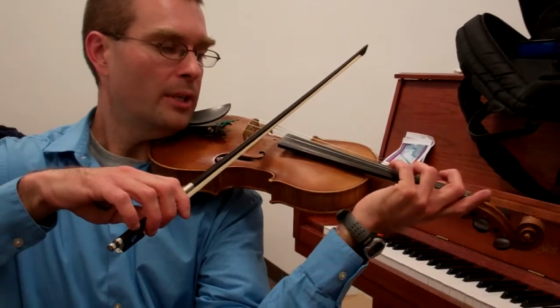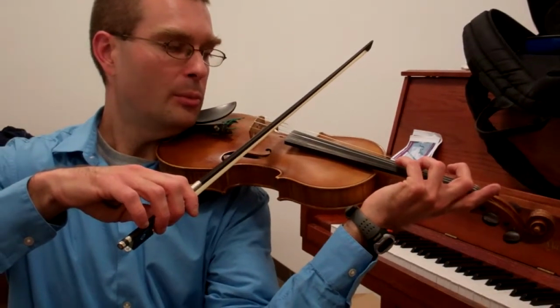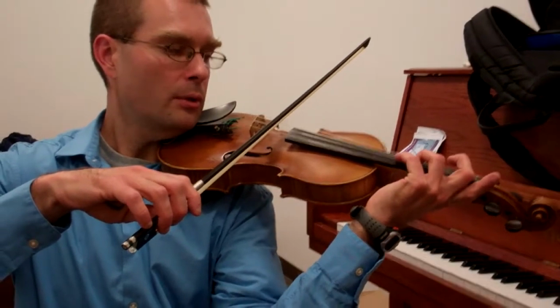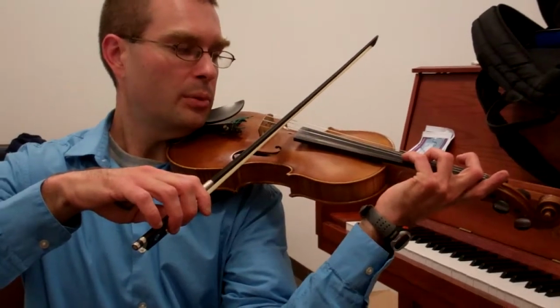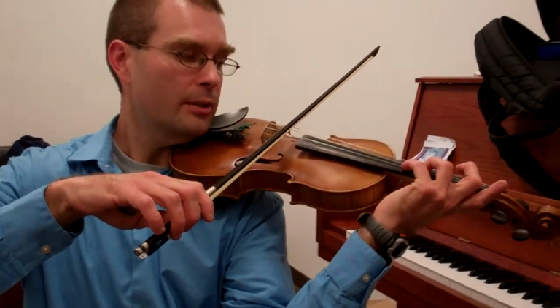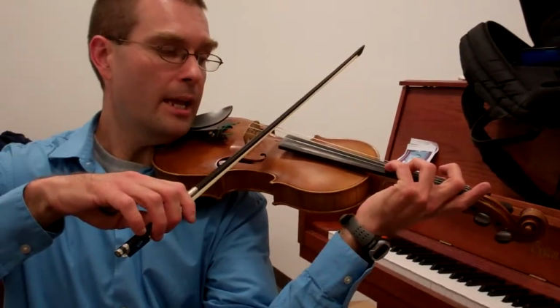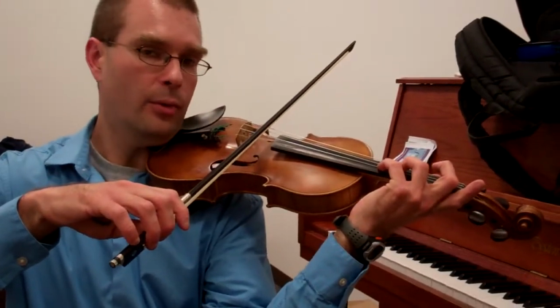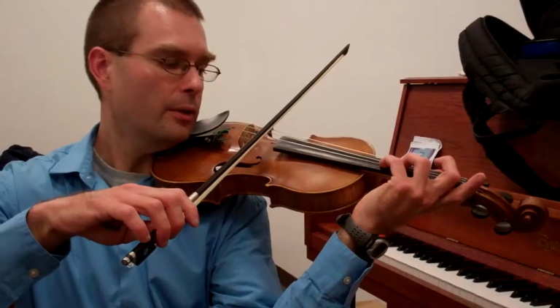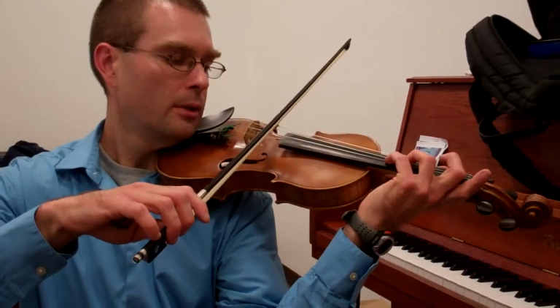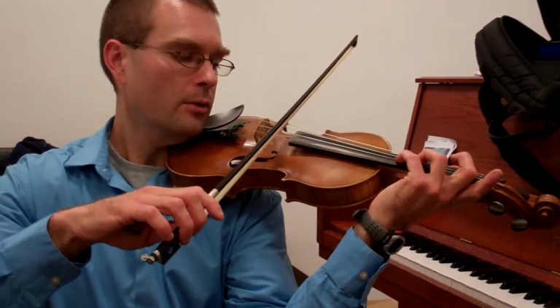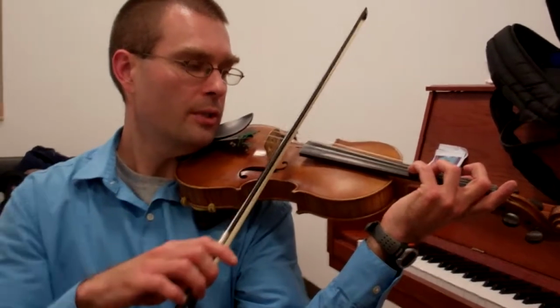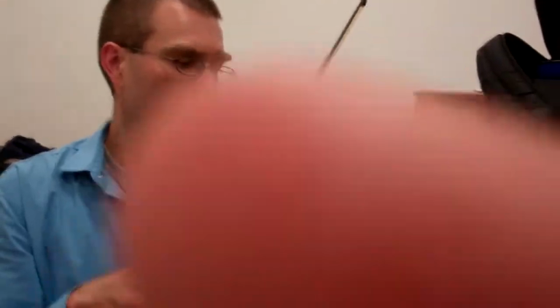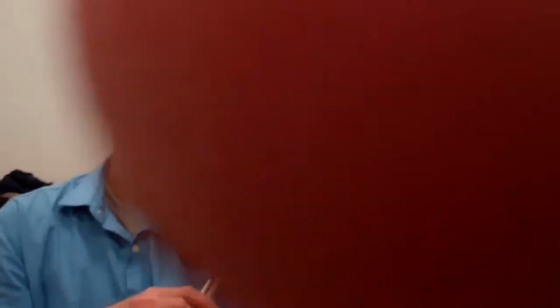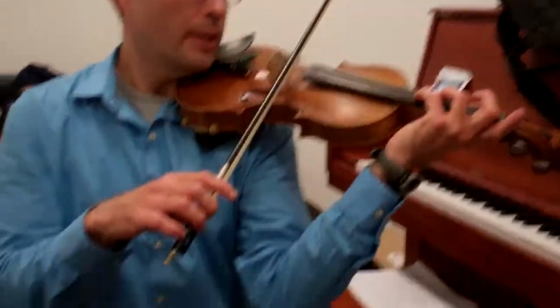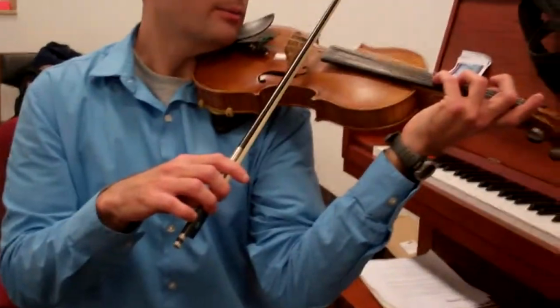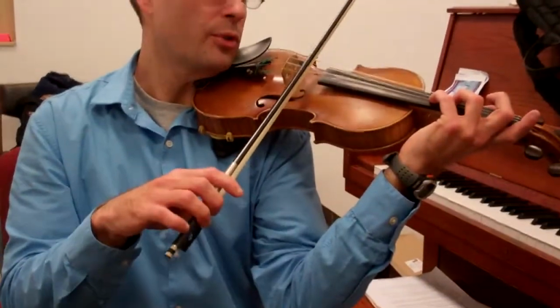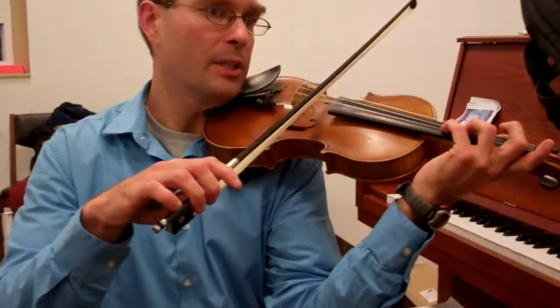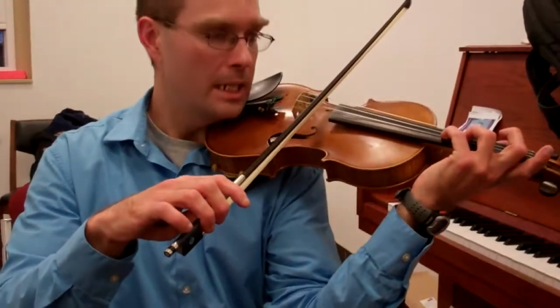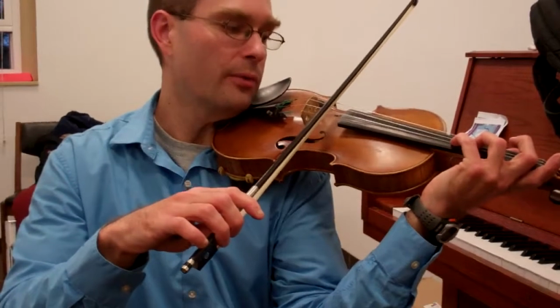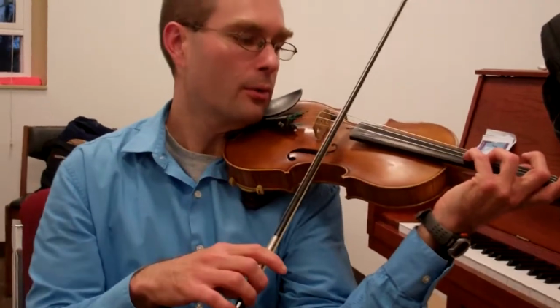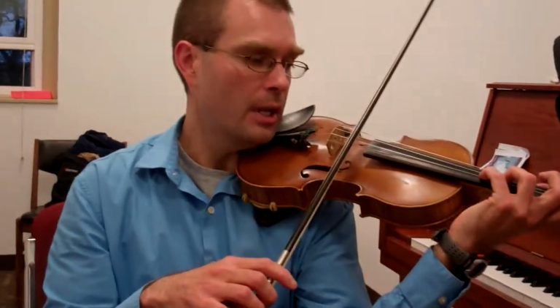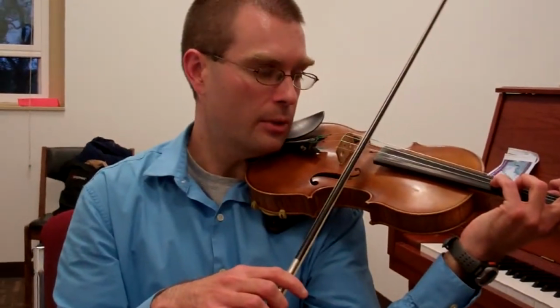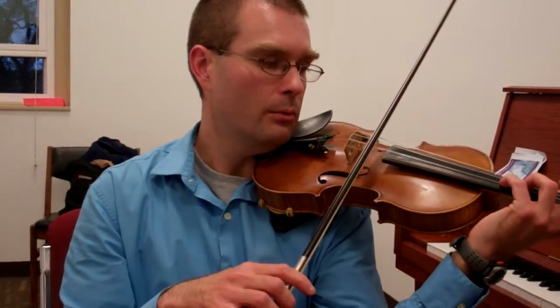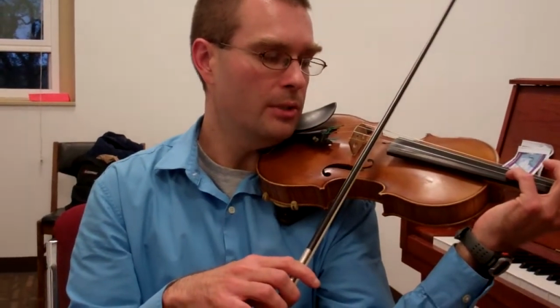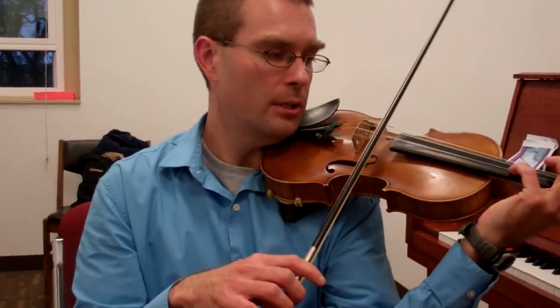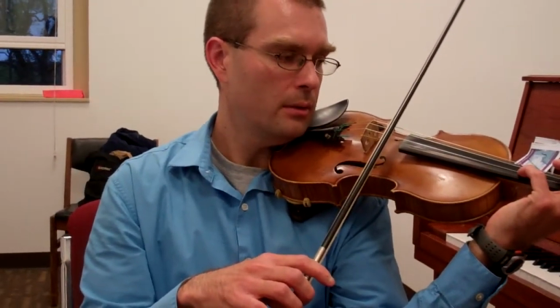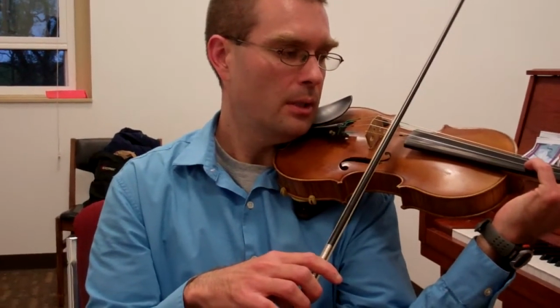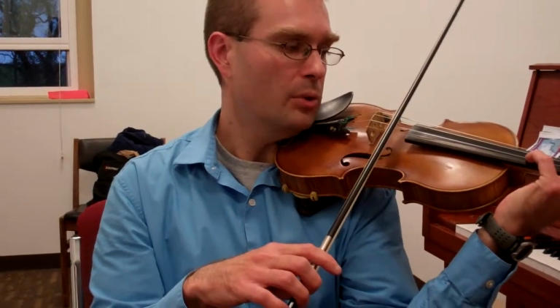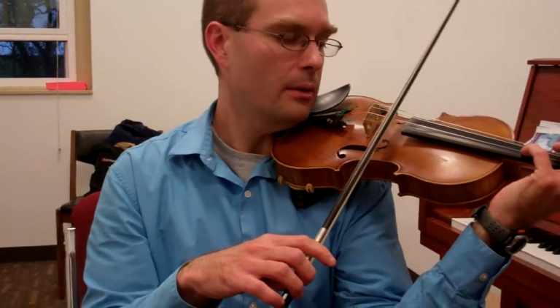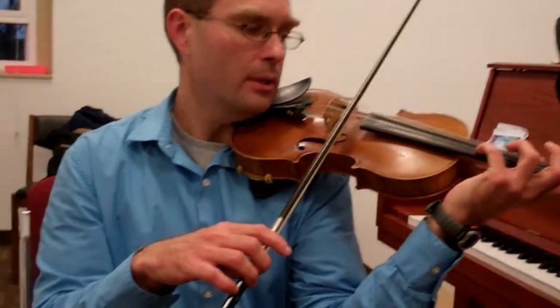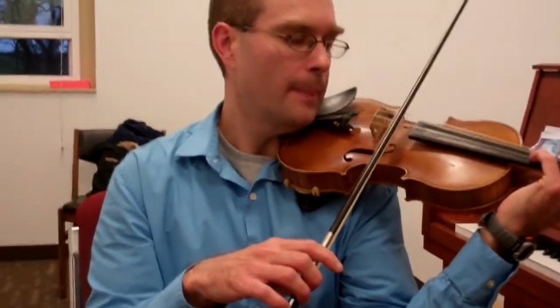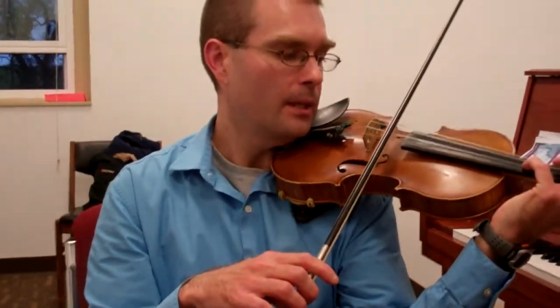Open down a little bit more, place the A fourth finger, place the E fourth finger, cross to the A string, release the G, and play the E.